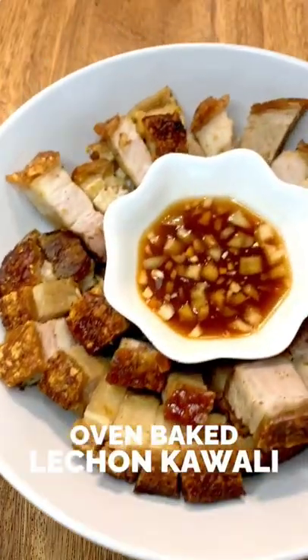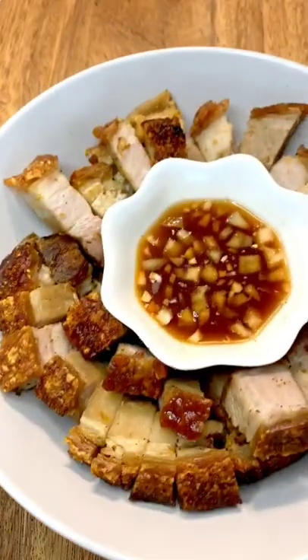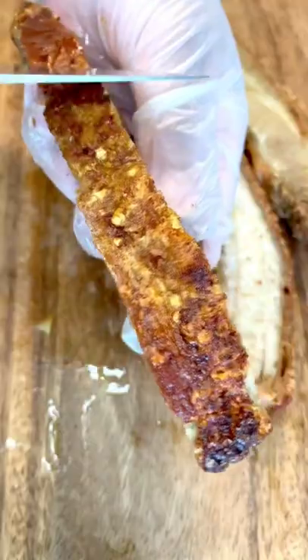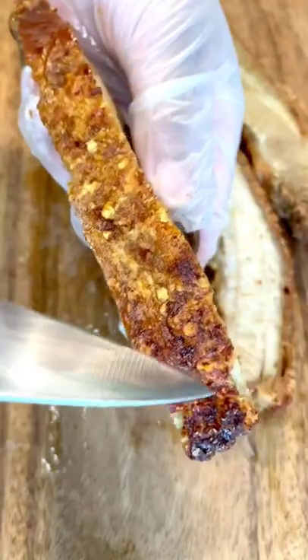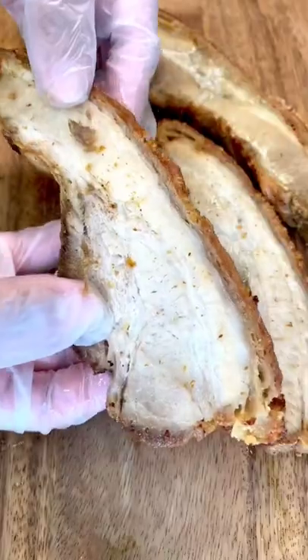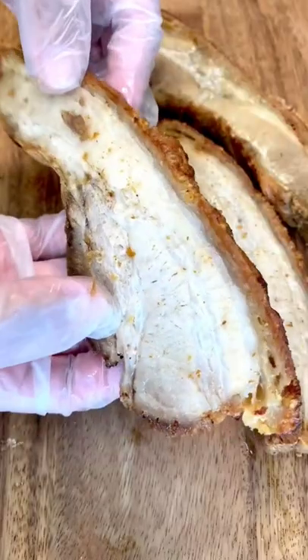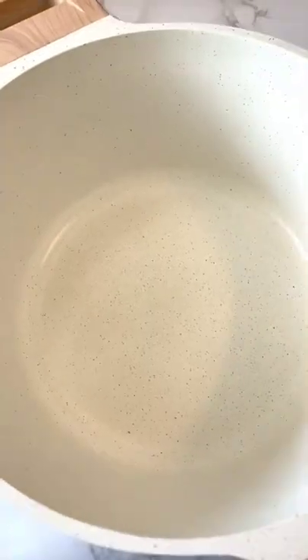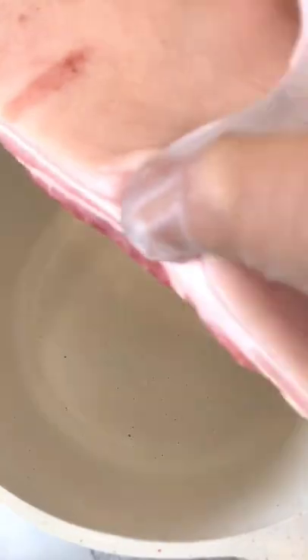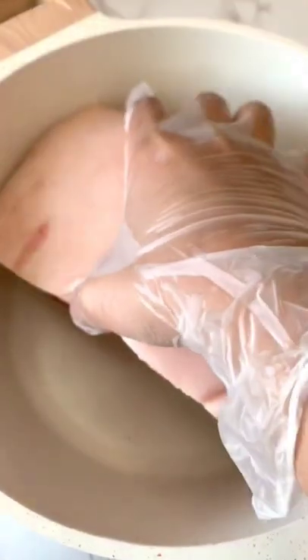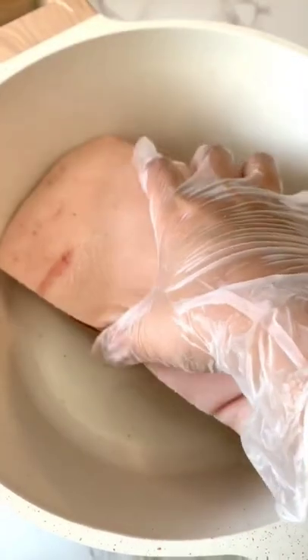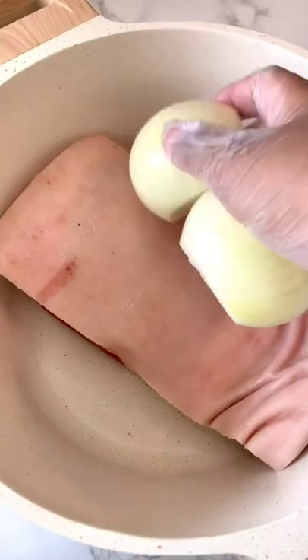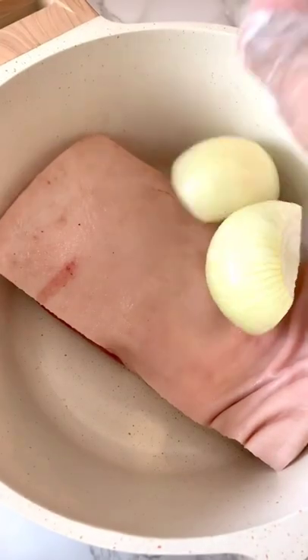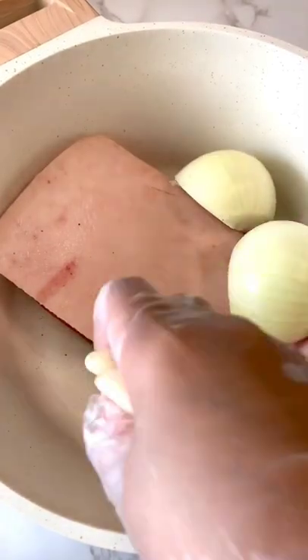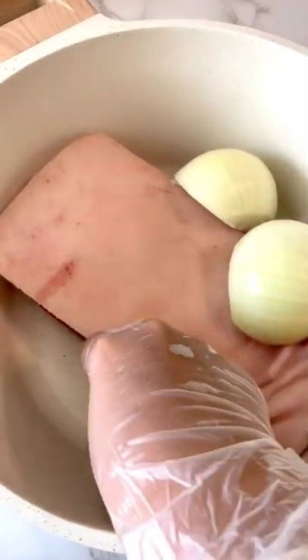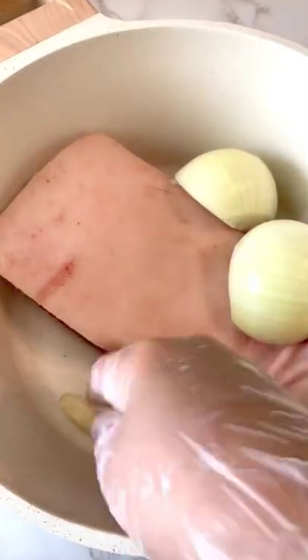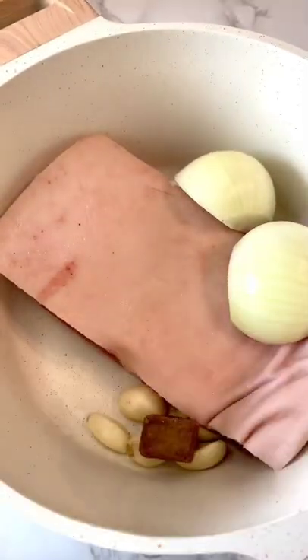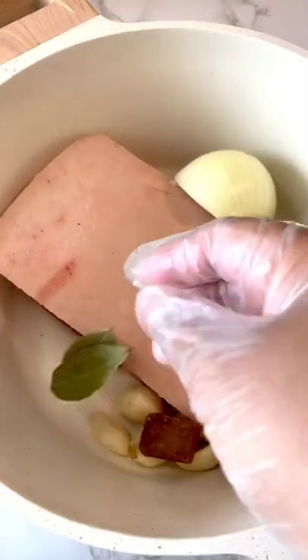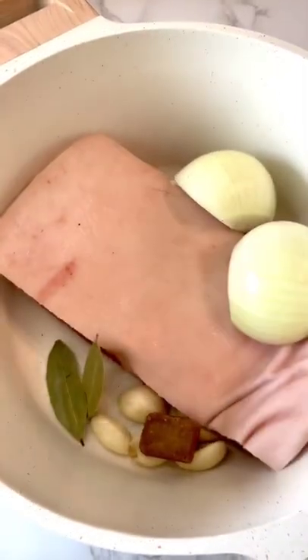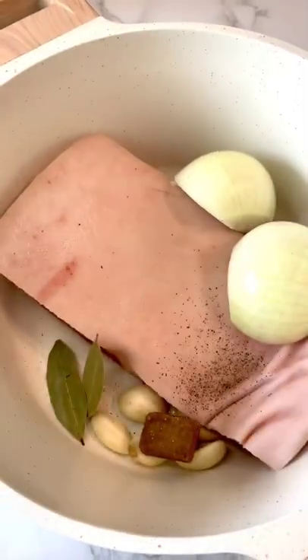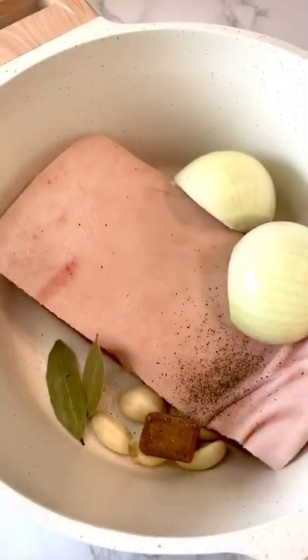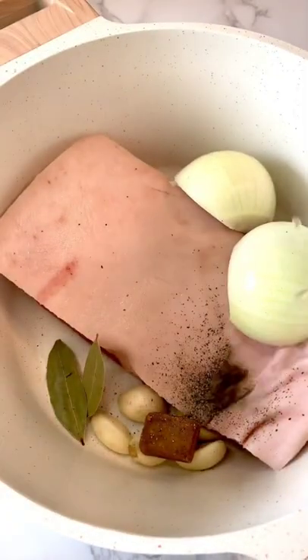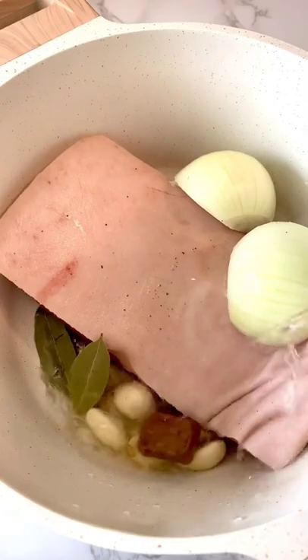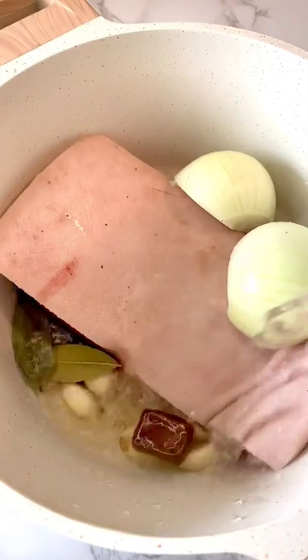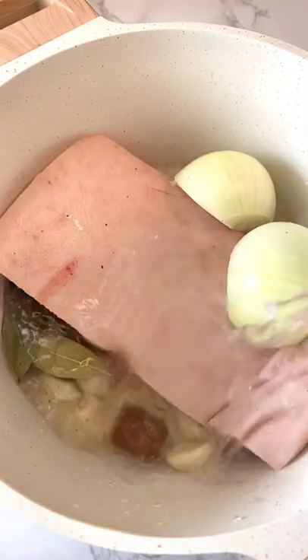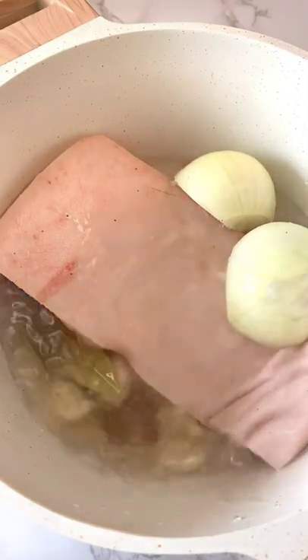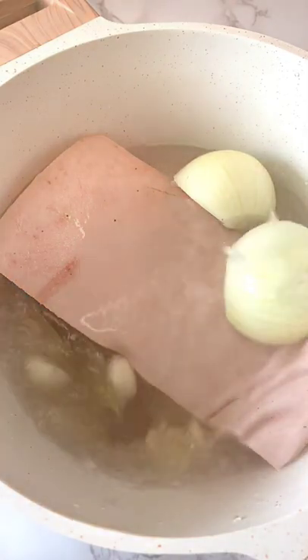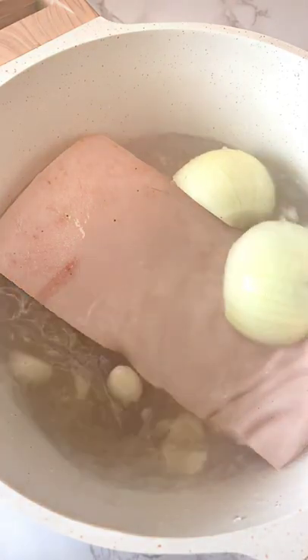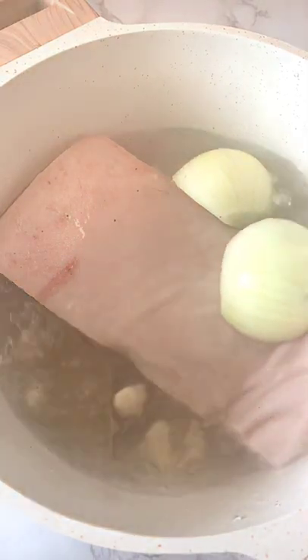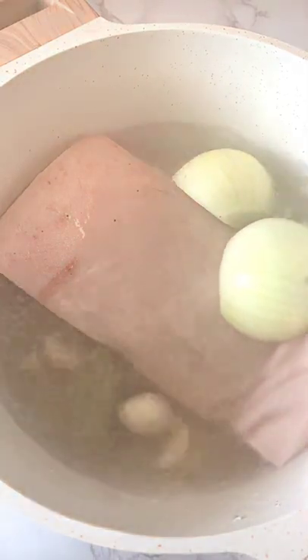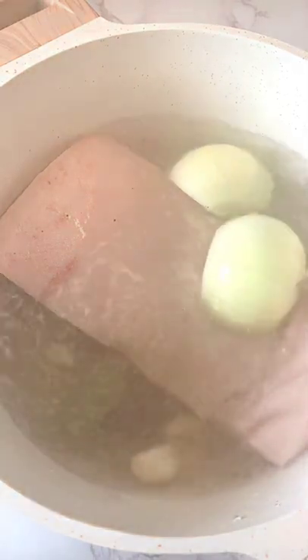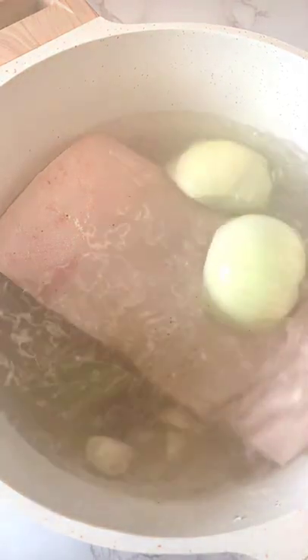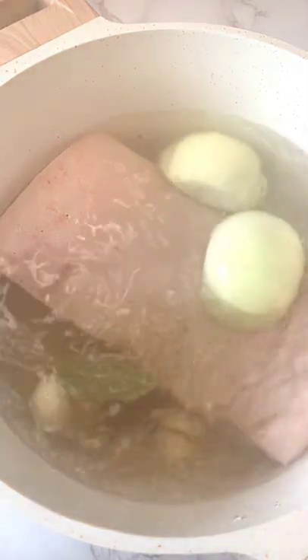Let's make lechon kawali. In a pot, add pork belly, onion, garlic, pork bouillon or salt. Then add your bay leaves, ground pepper or whole peppercorn. Fill your pot with hot water until the pork is covered.